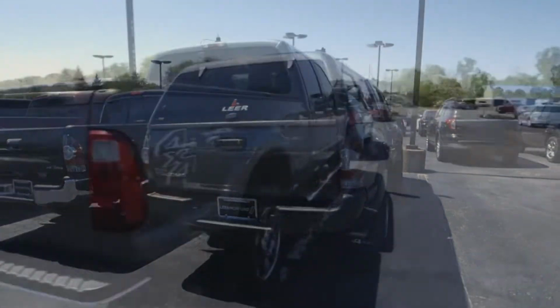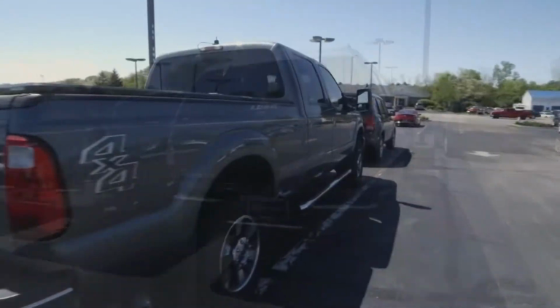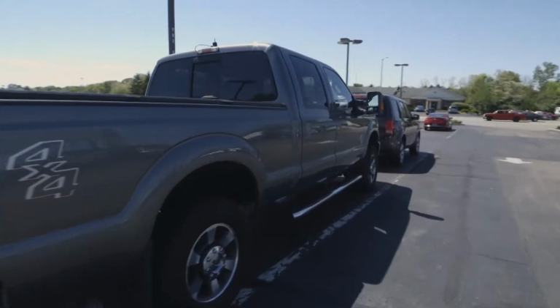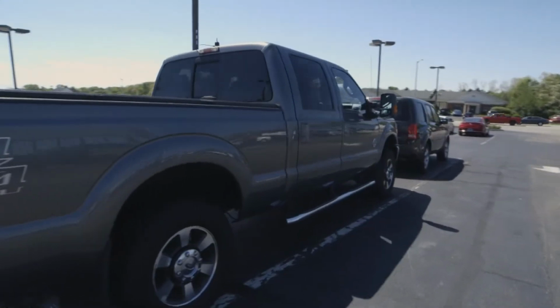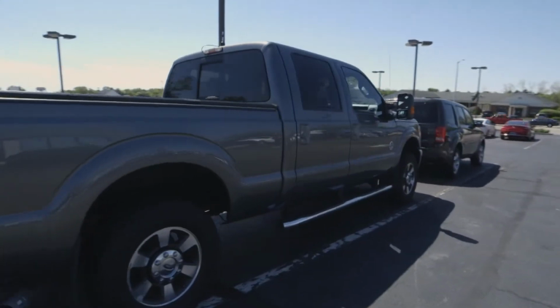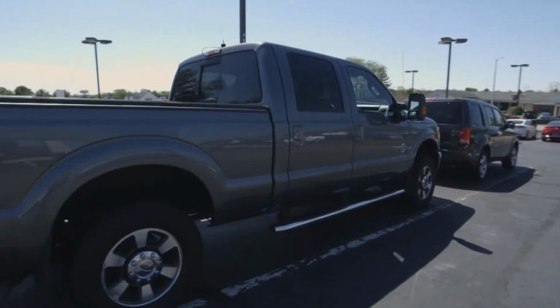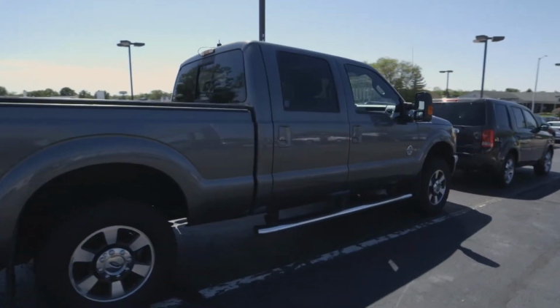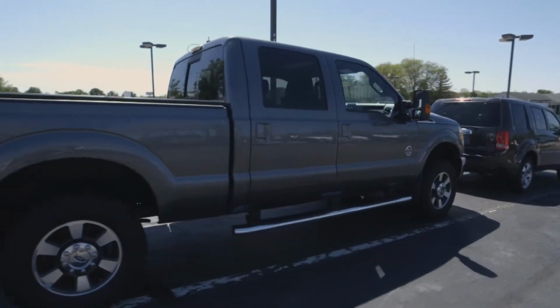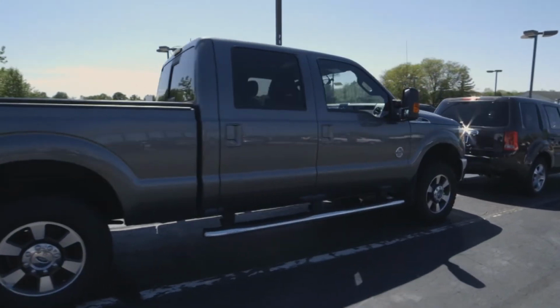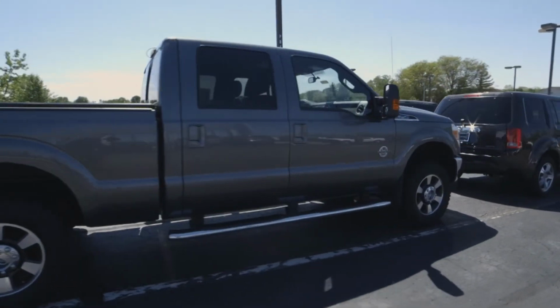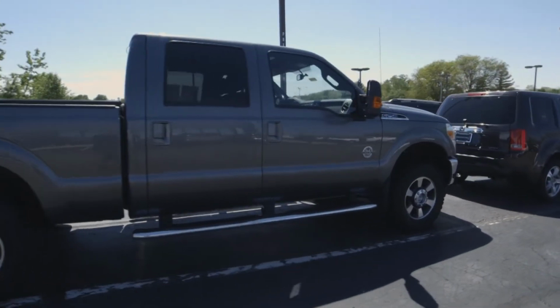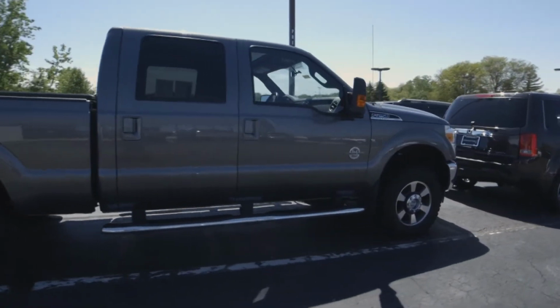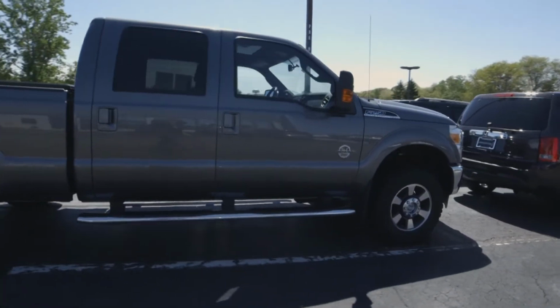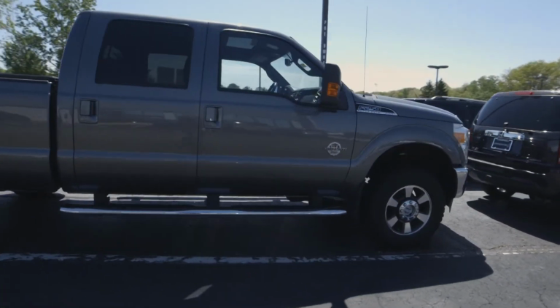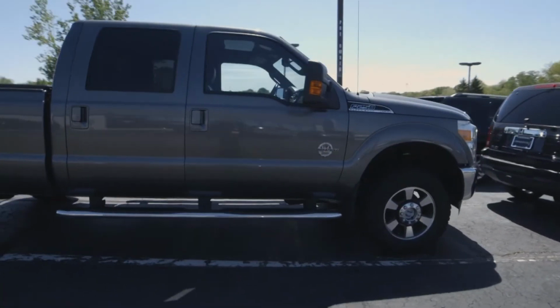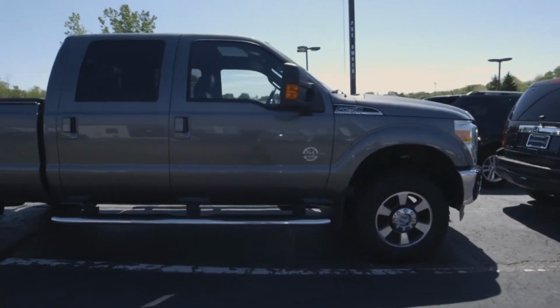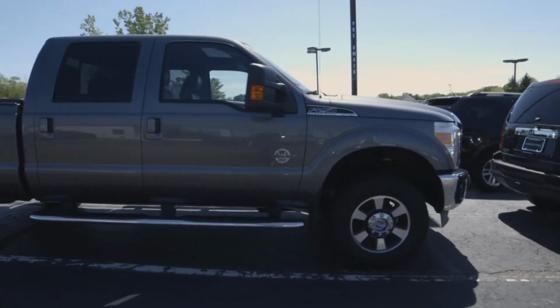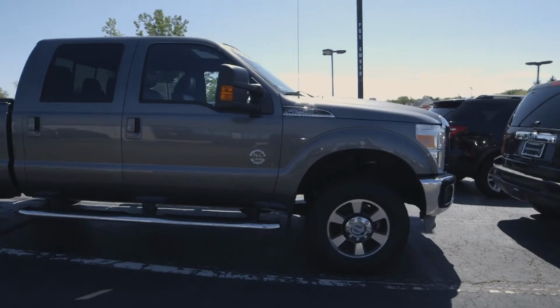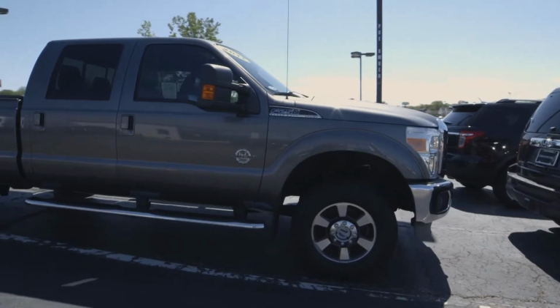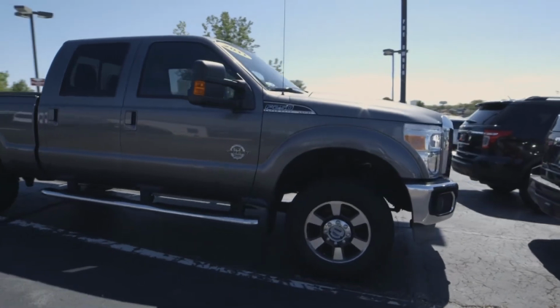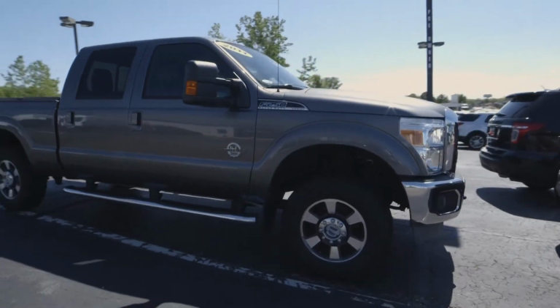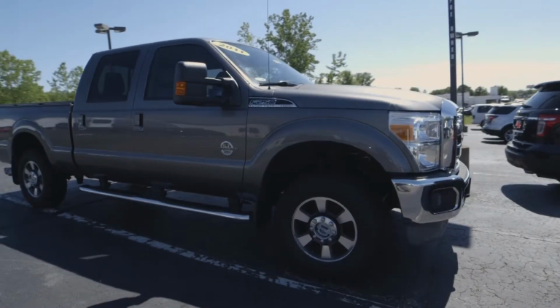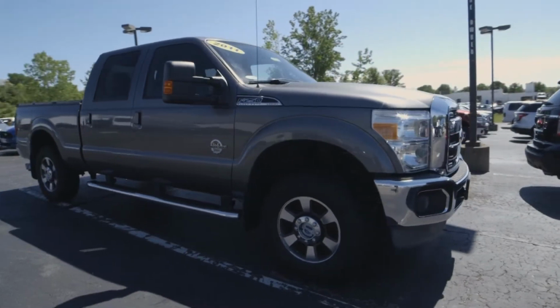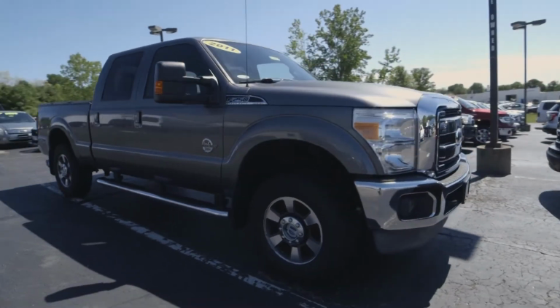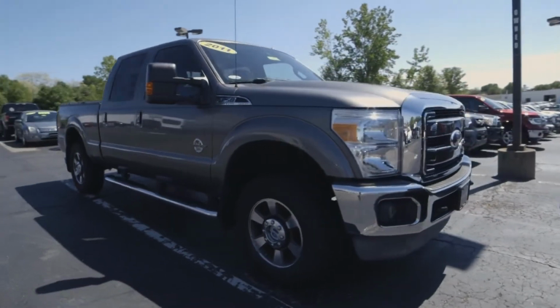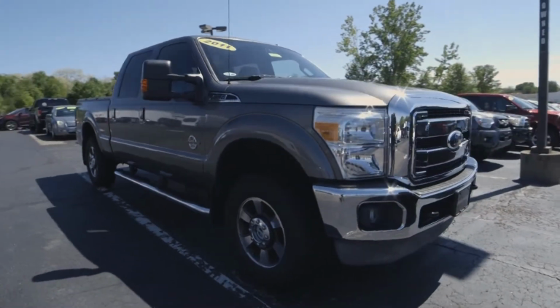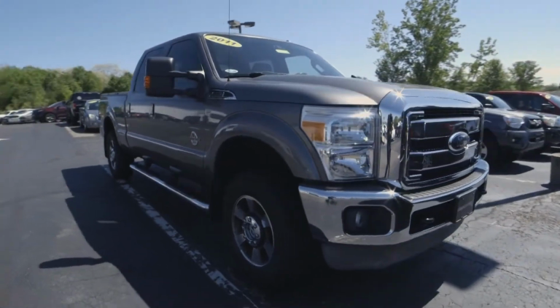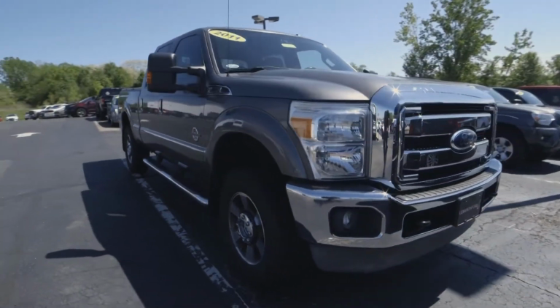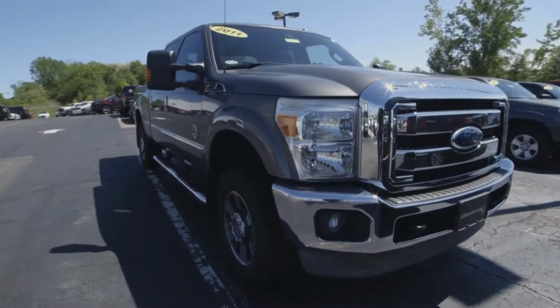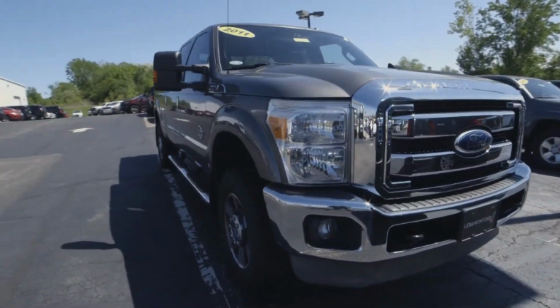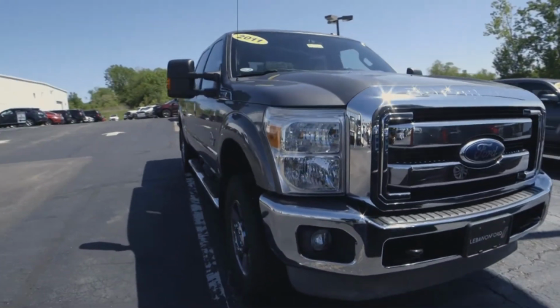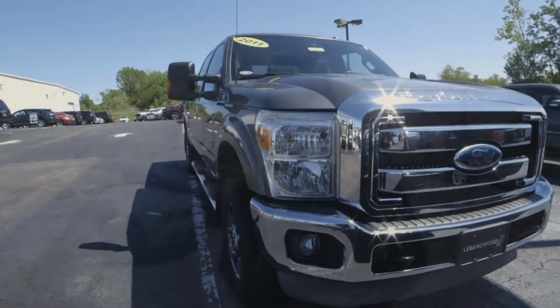This is a 2011 Ford F250 6.7 liter turbo diesel starting at $32,500. It is a crew cab, Lariat, four-wheel drive.